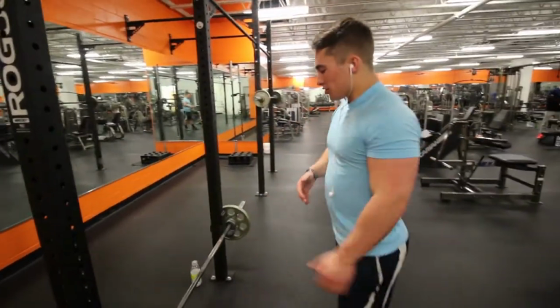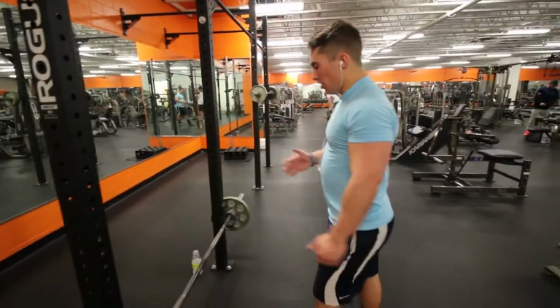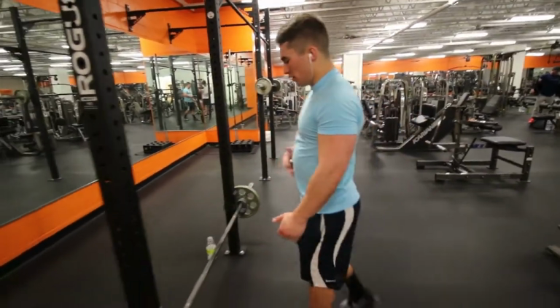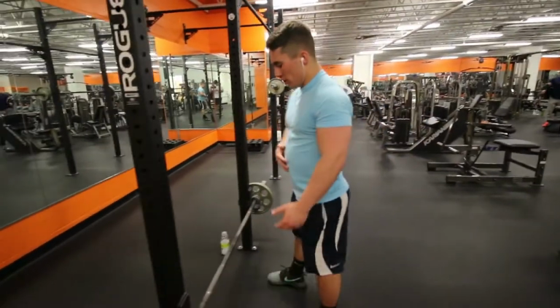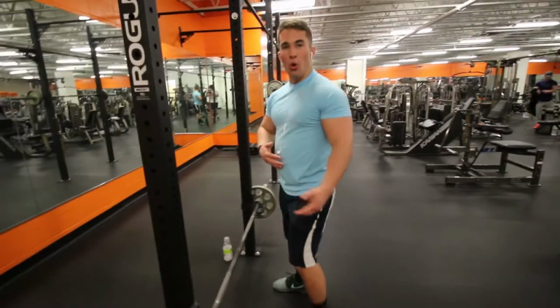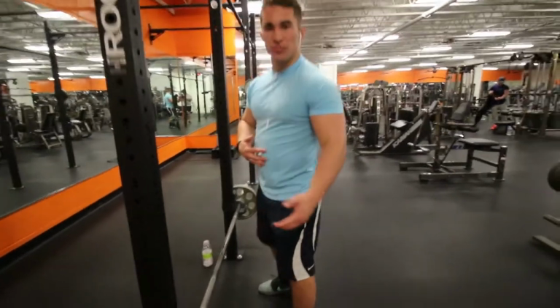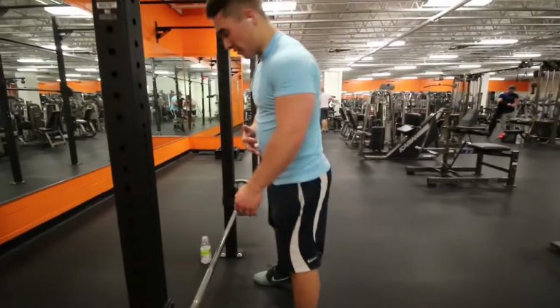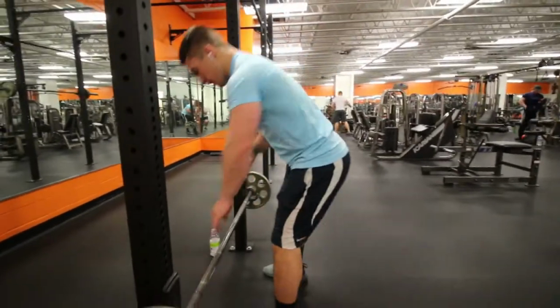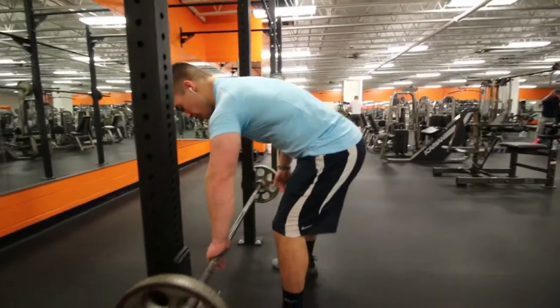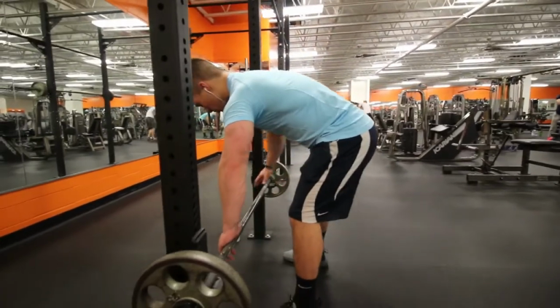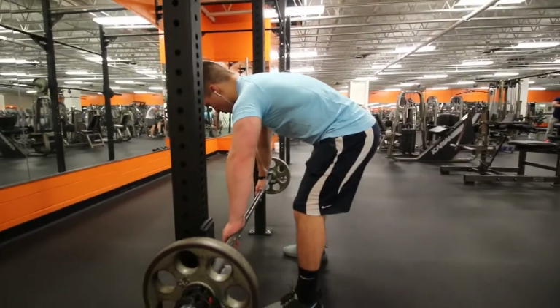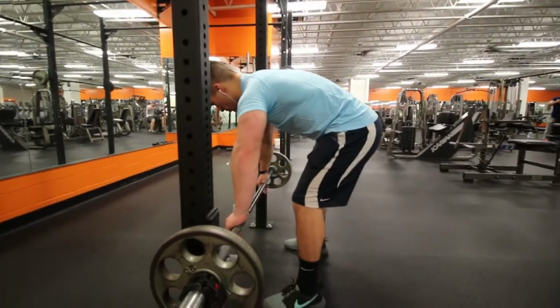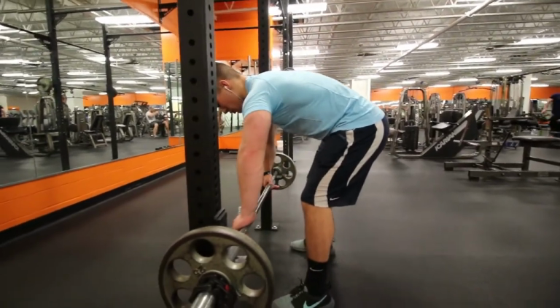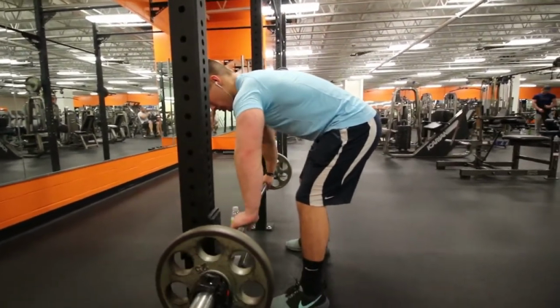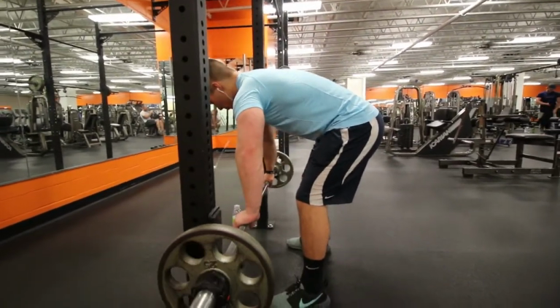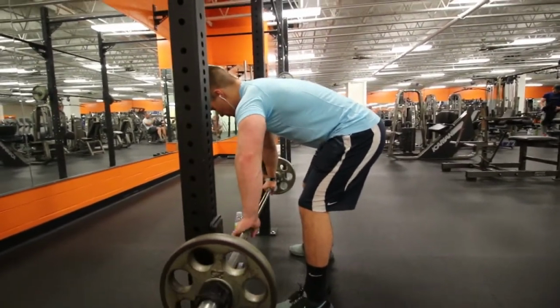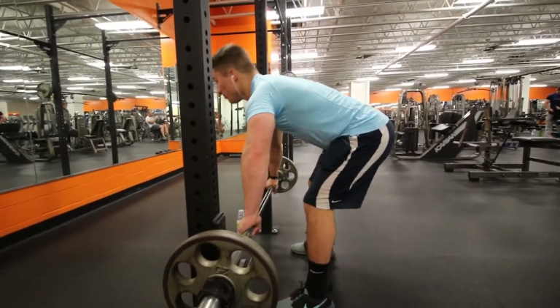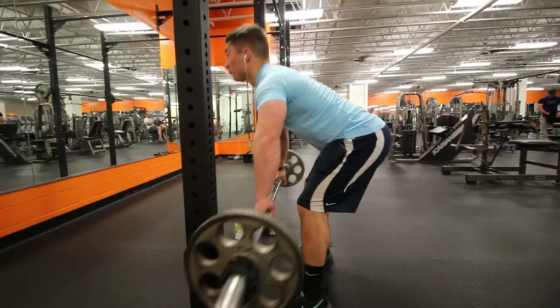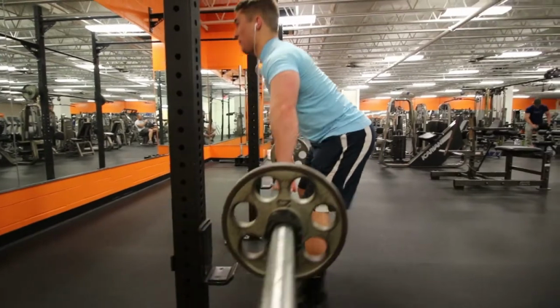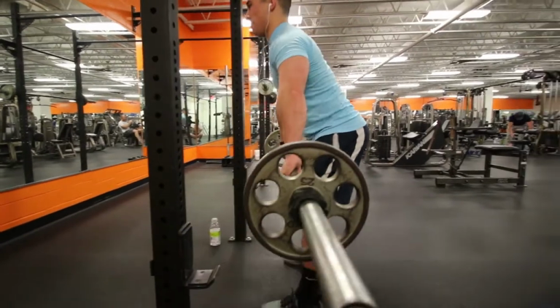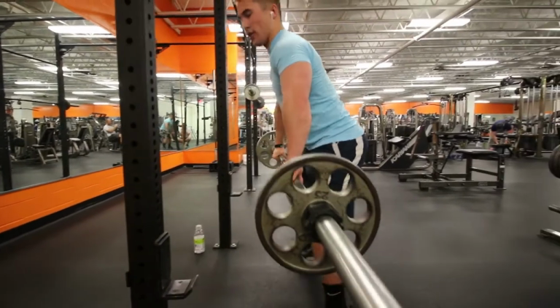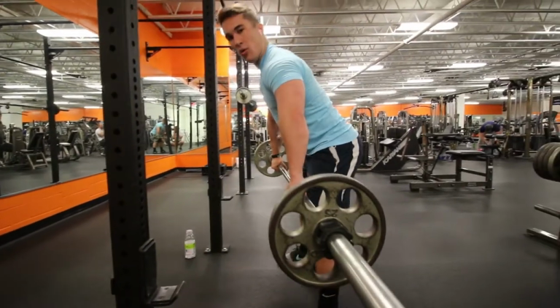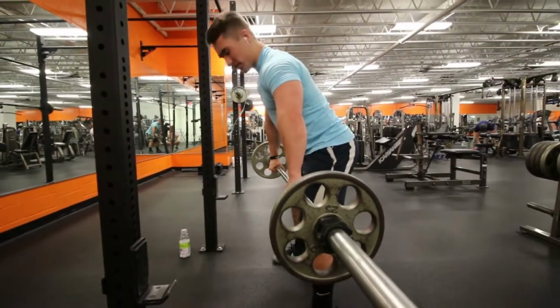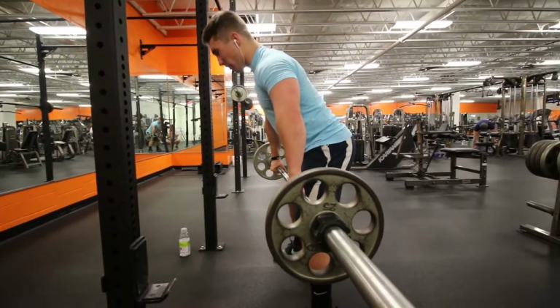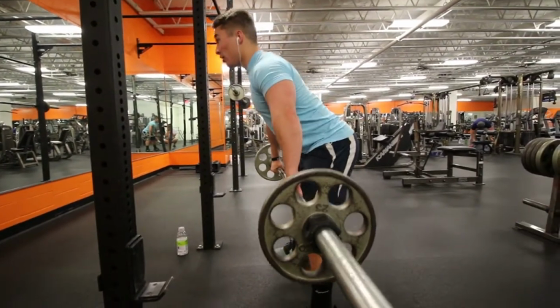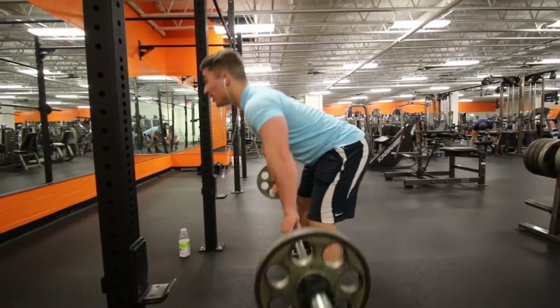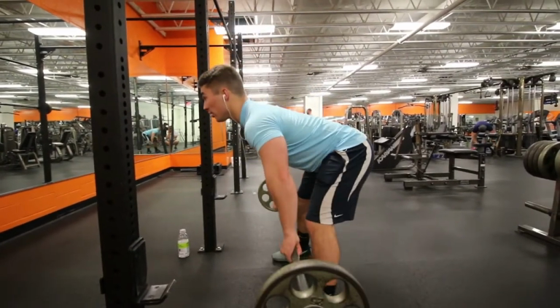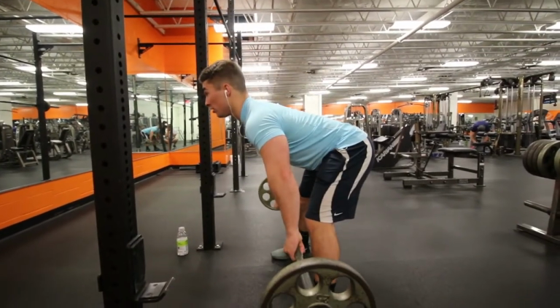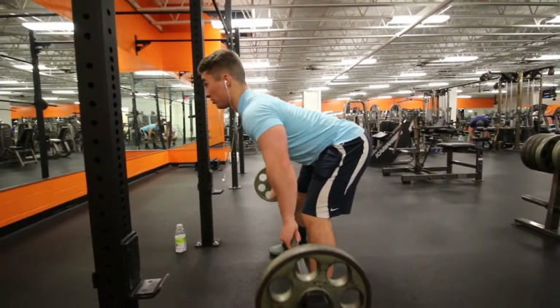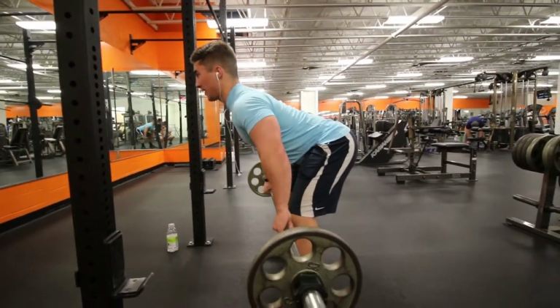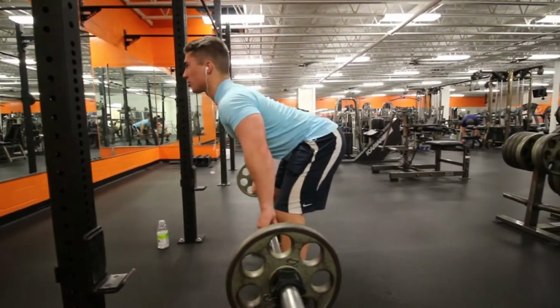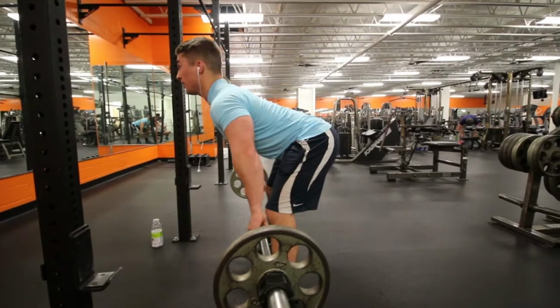So watch and observe. Wide base and support, lean over — scapula definitely retracted.